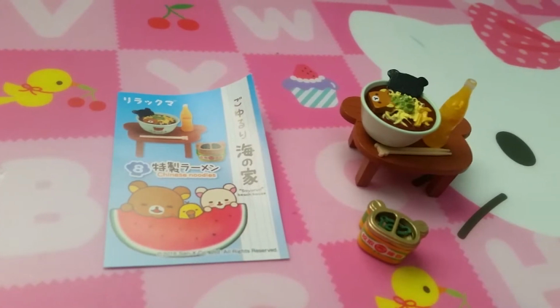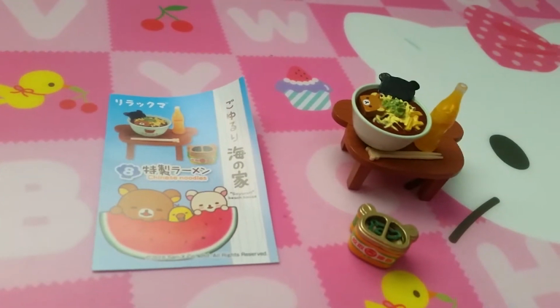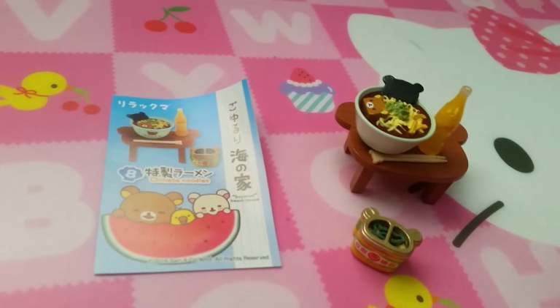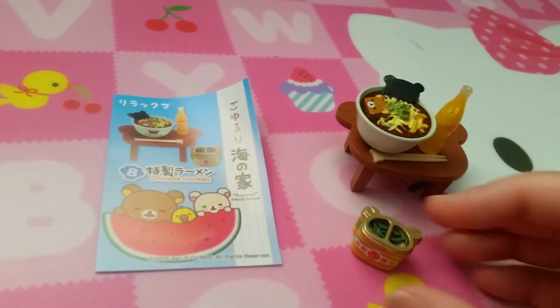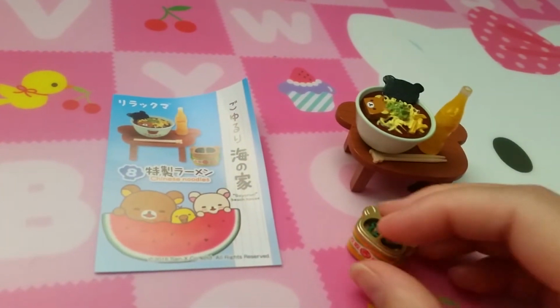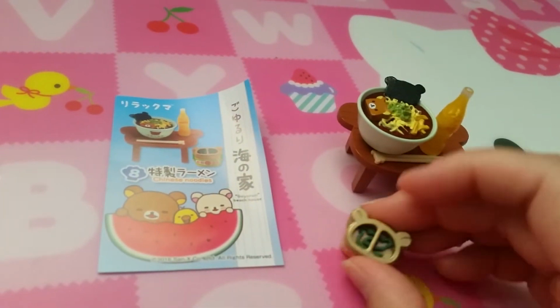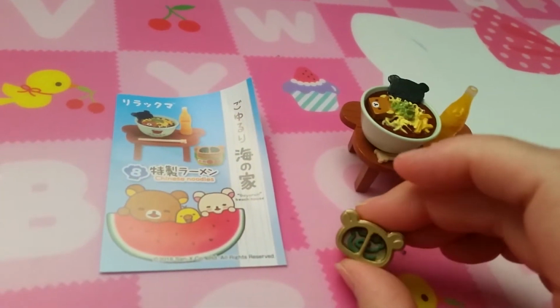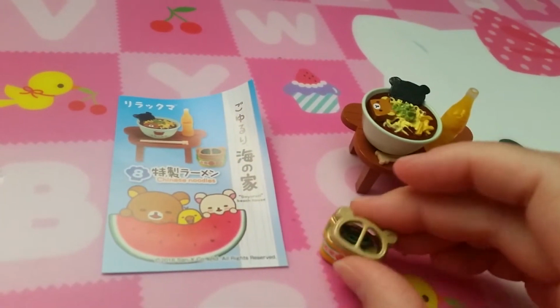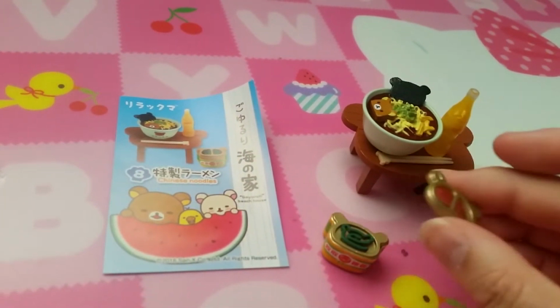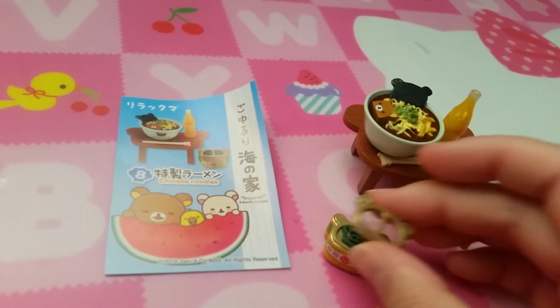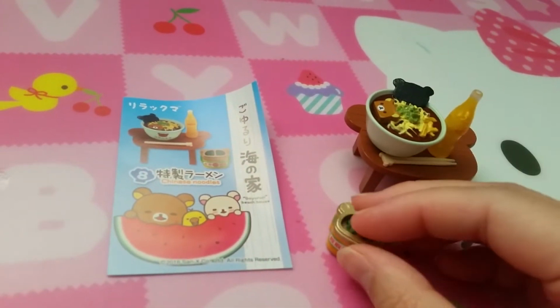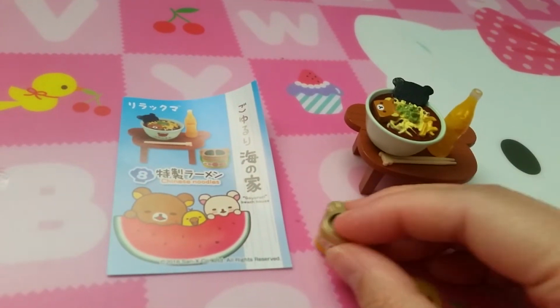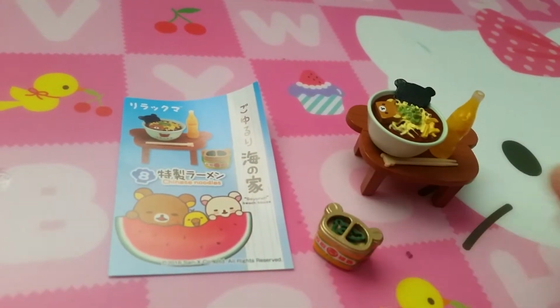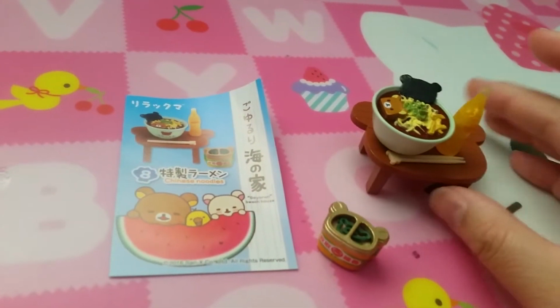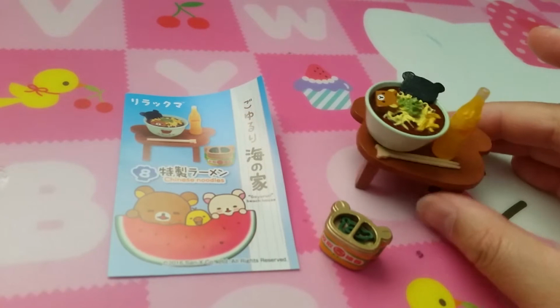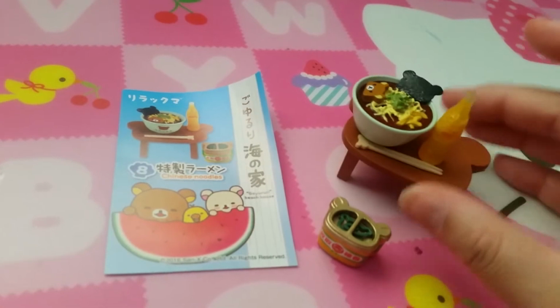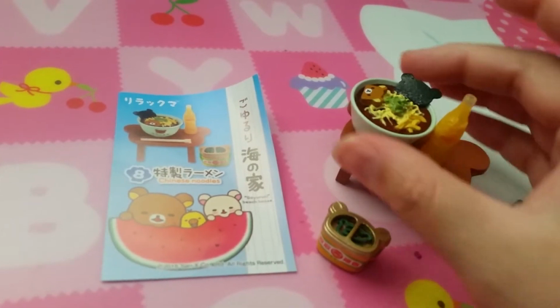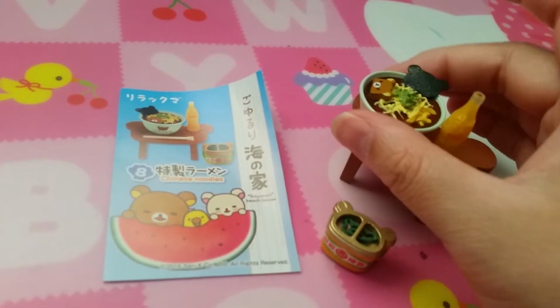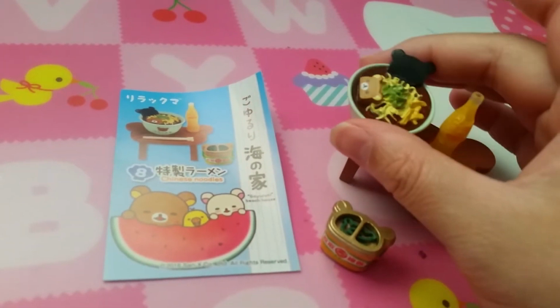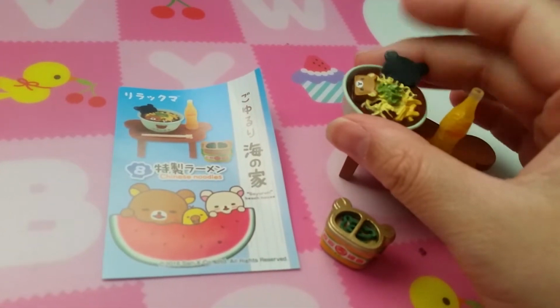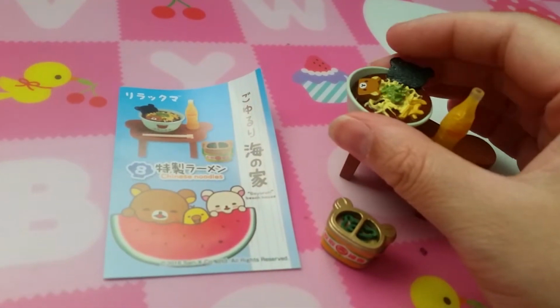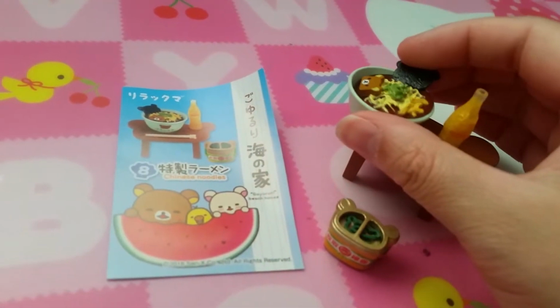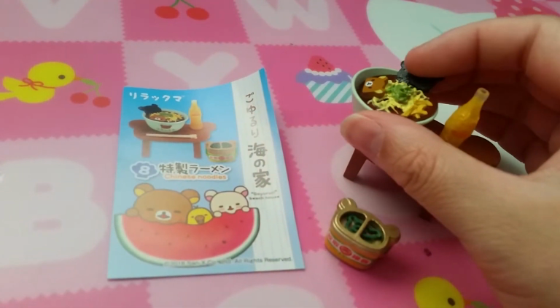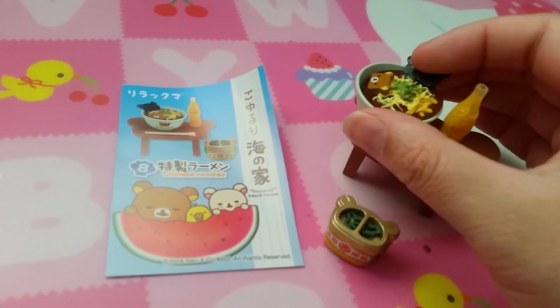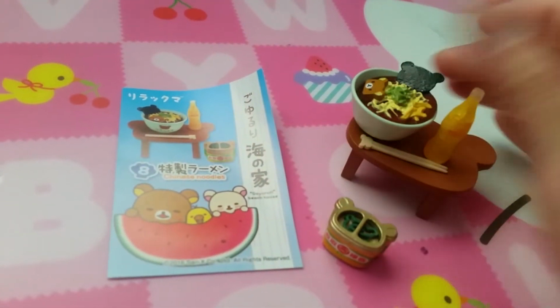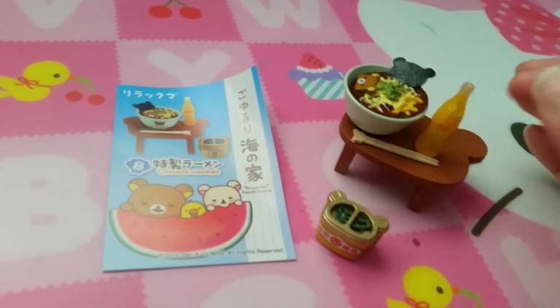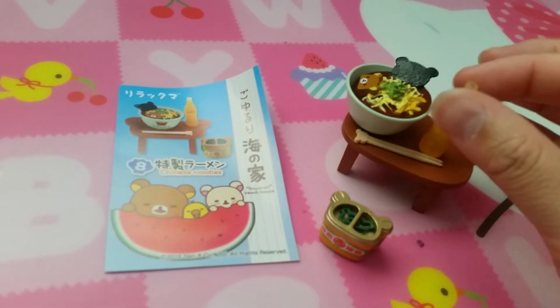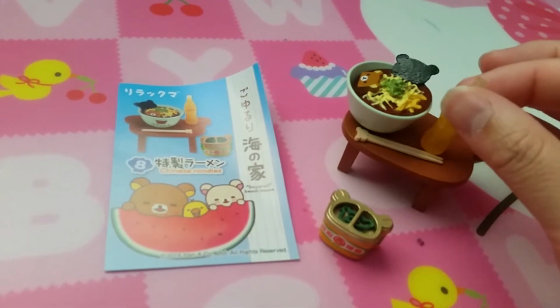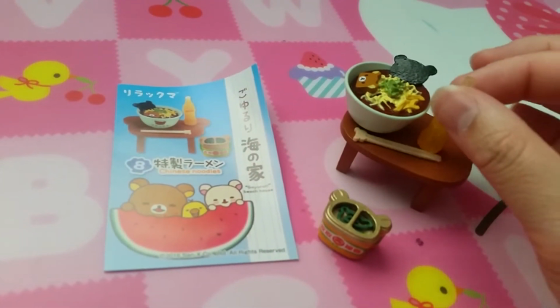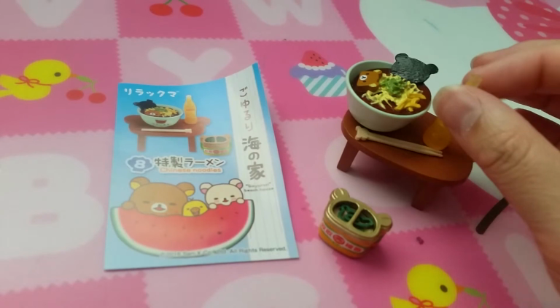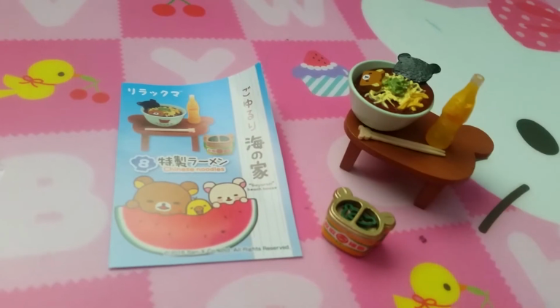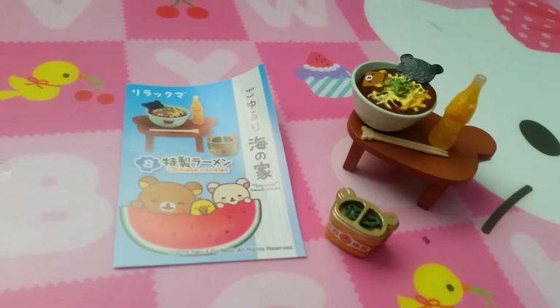Set eight is Chinese noodles. I'm not sure what this thing is, but it's kind of weird. There's the Chinese noodles with seaweed, a drink, chopsticks, and a table.